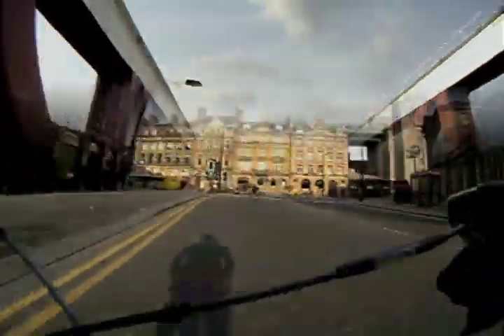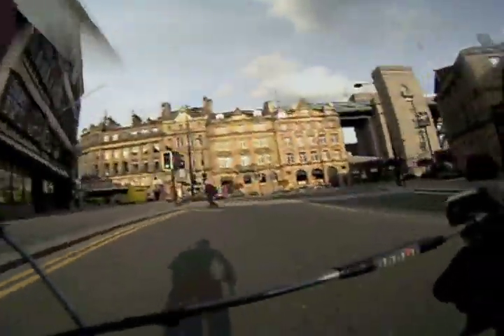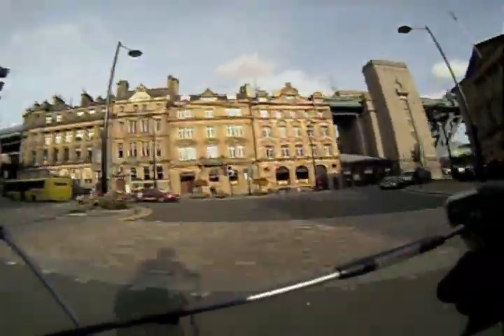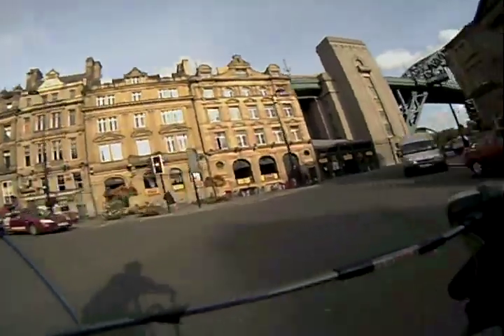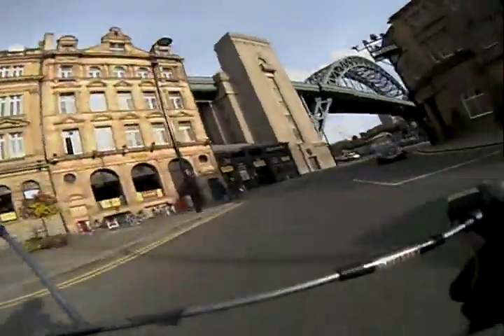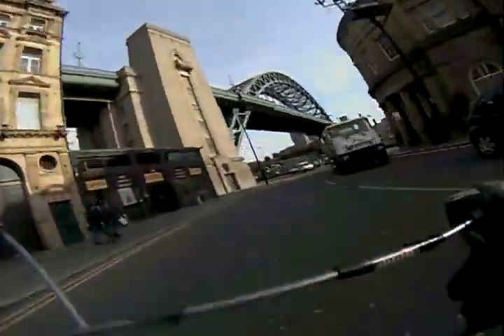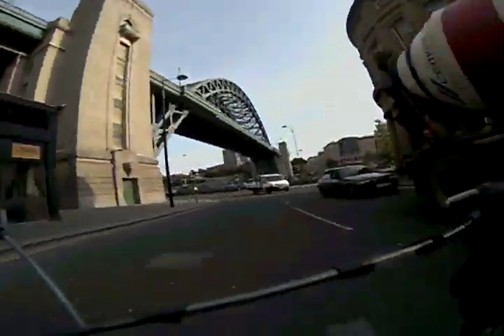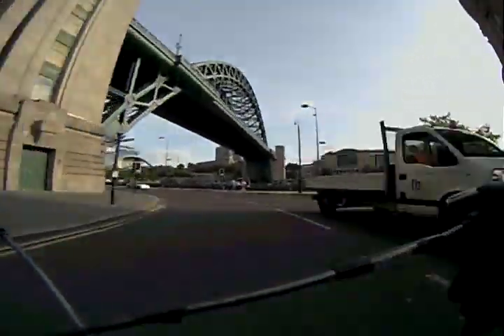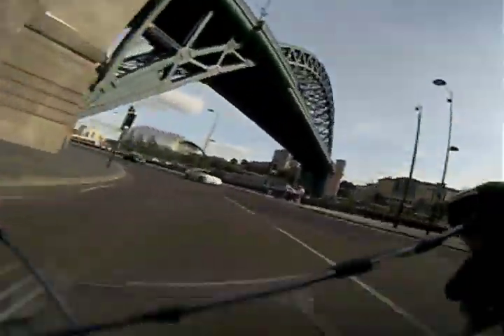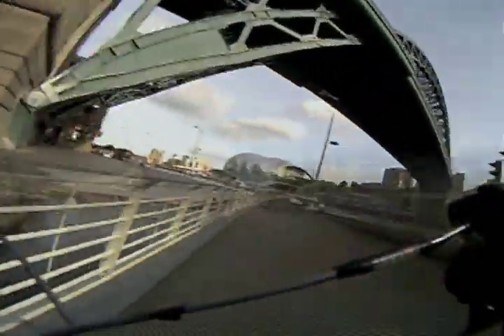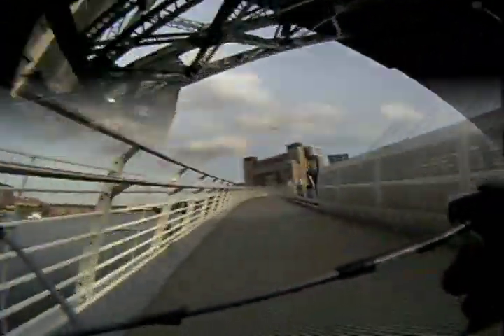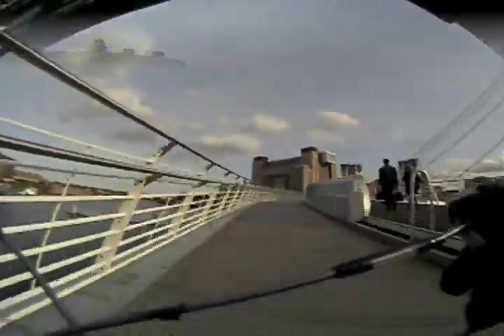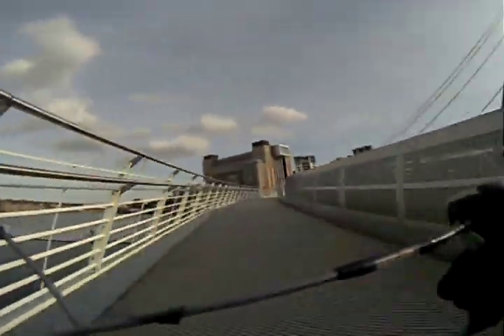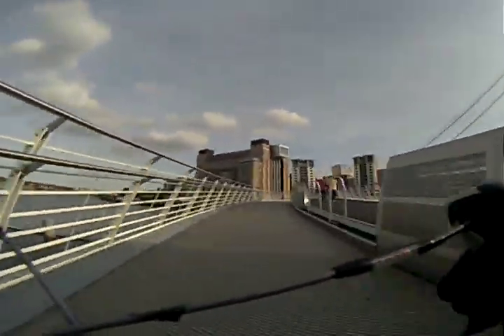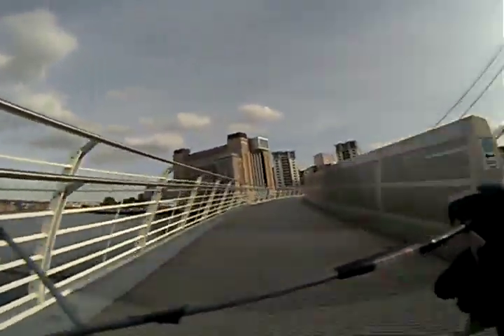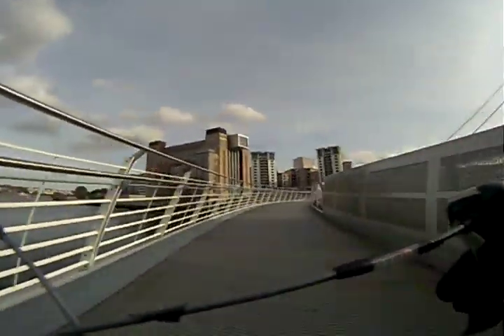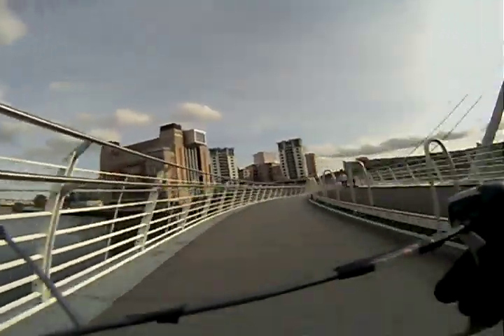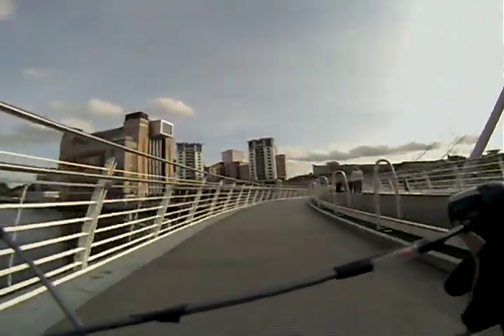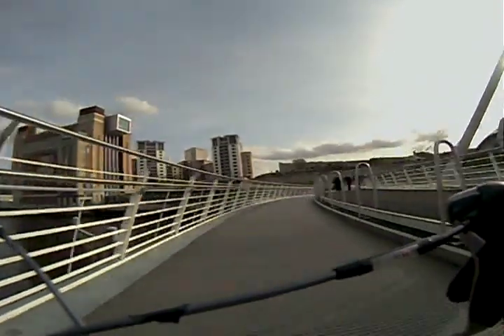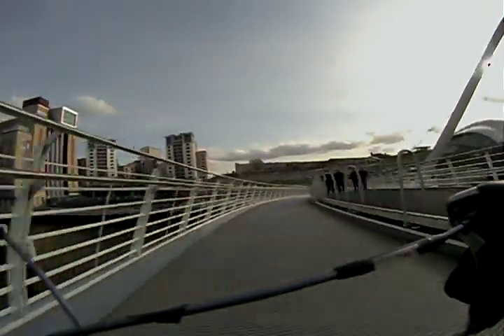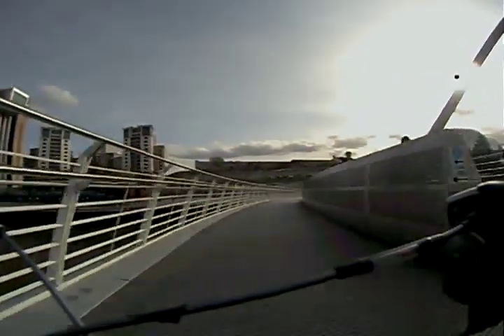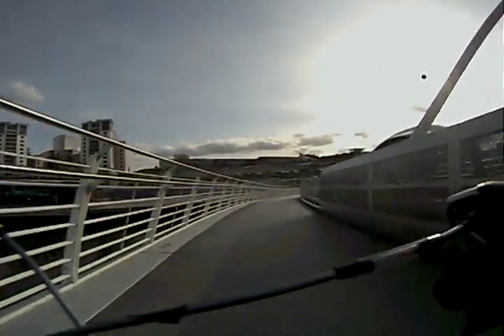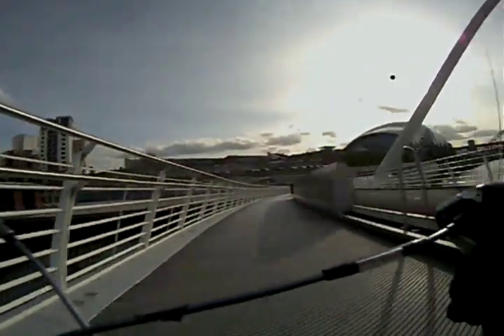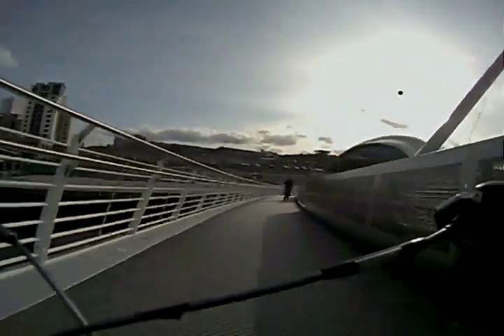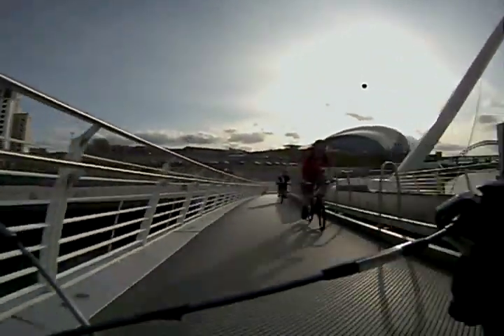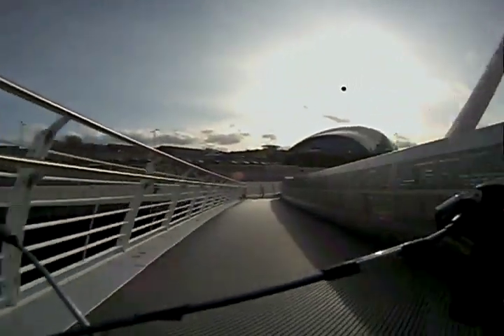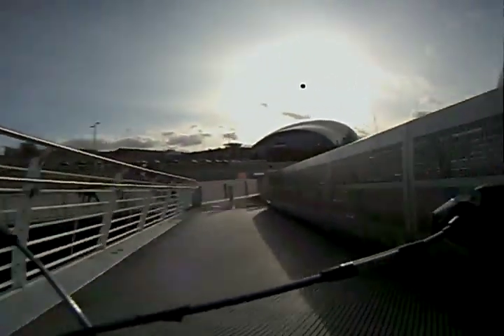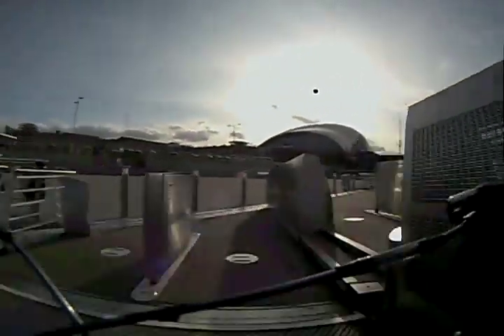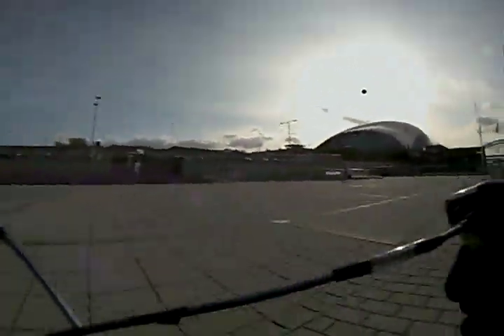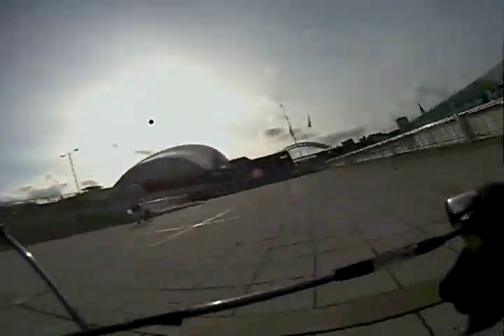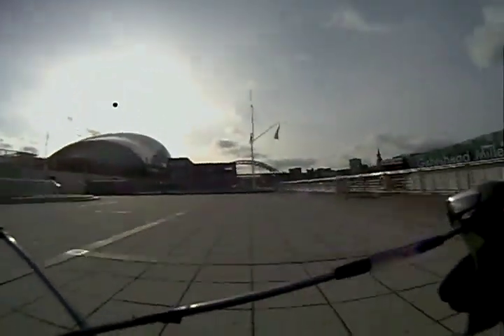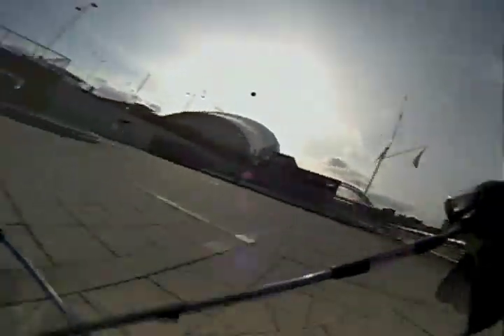The camera's auto-exposure control is very good, switching quickly between contrasty scenes. The 170 degree lens is nearly, but not quite, a fisheye lens, and there's some barrel distortion of vertical objects.